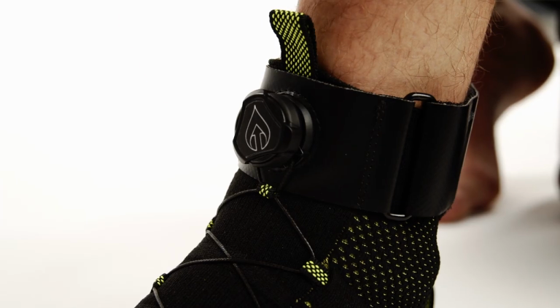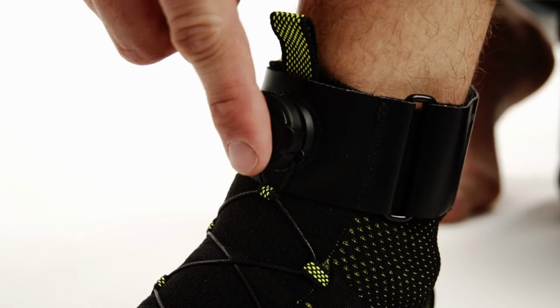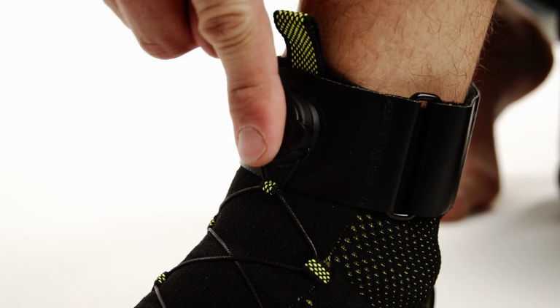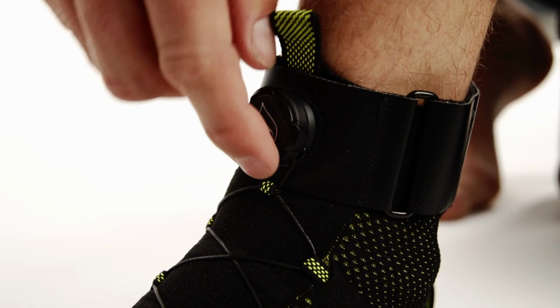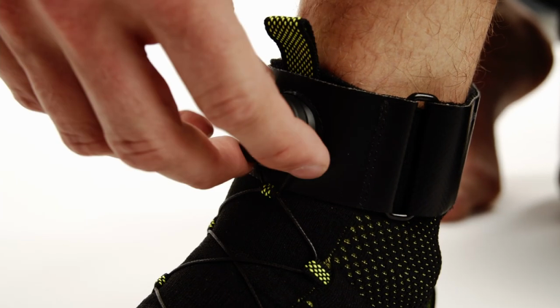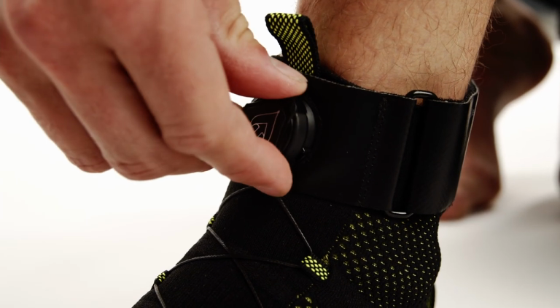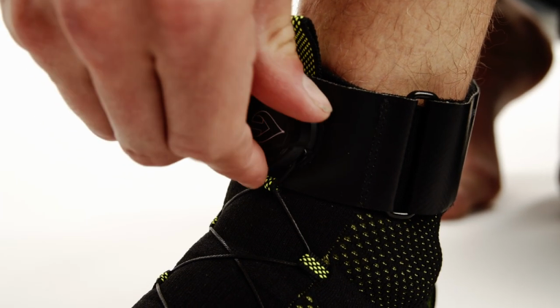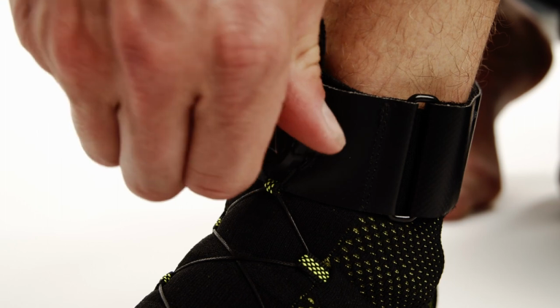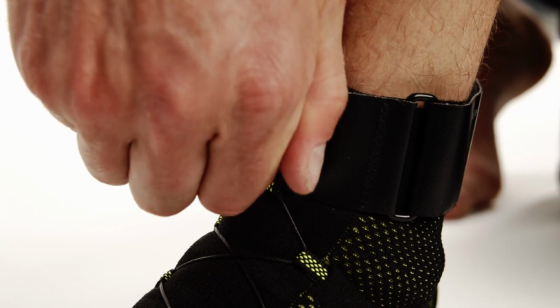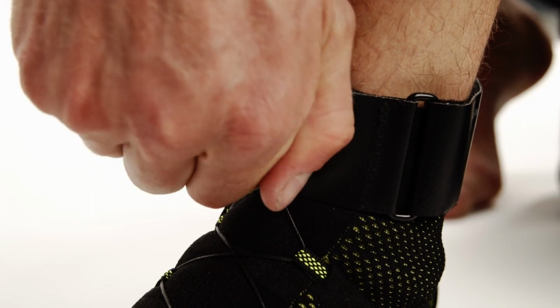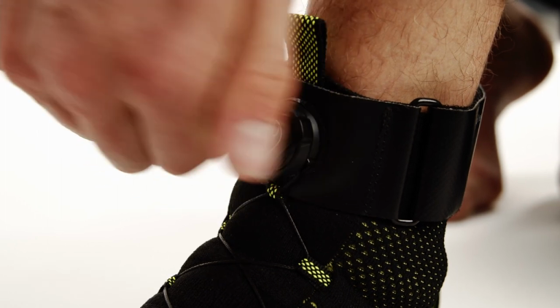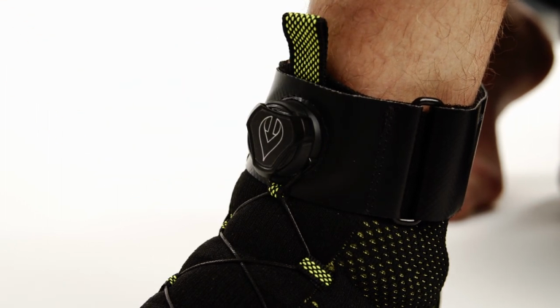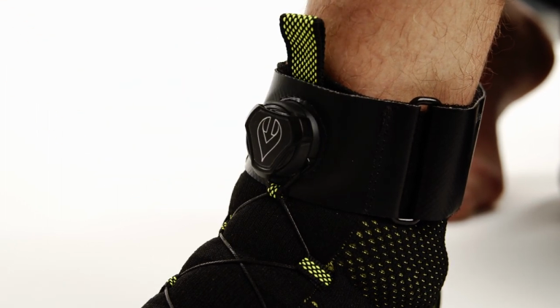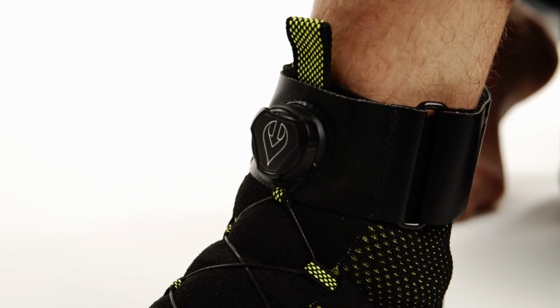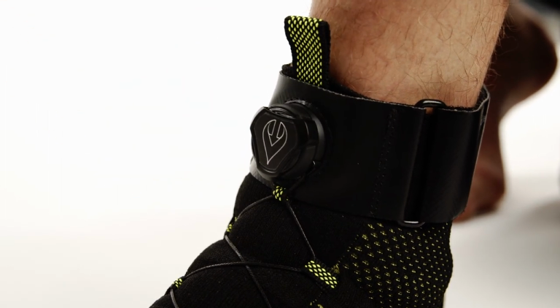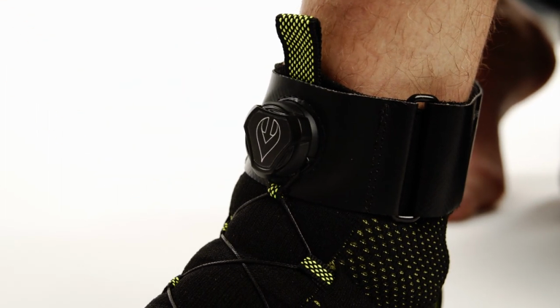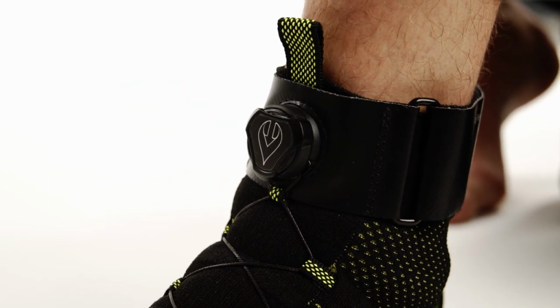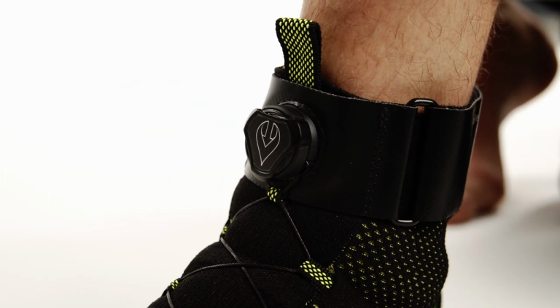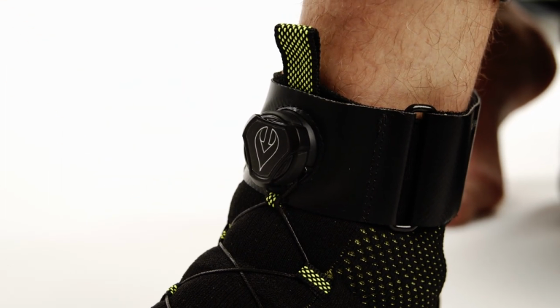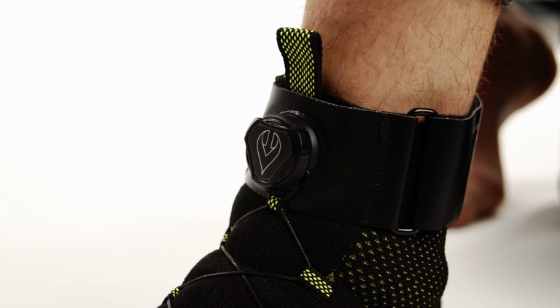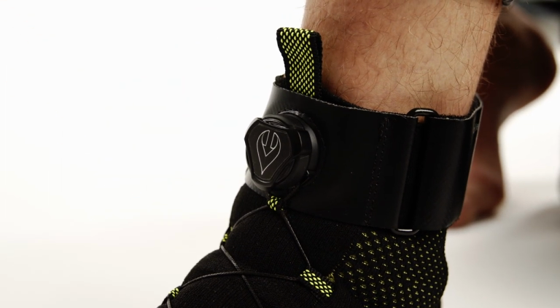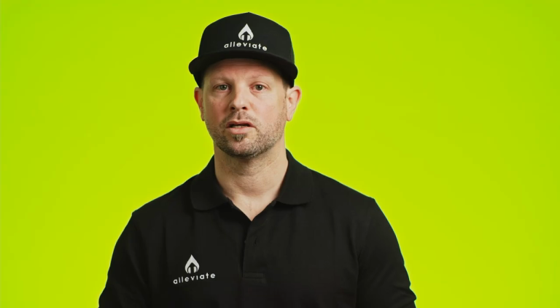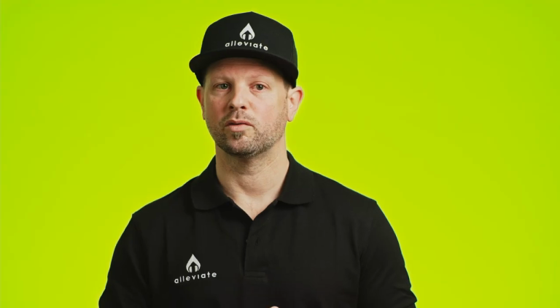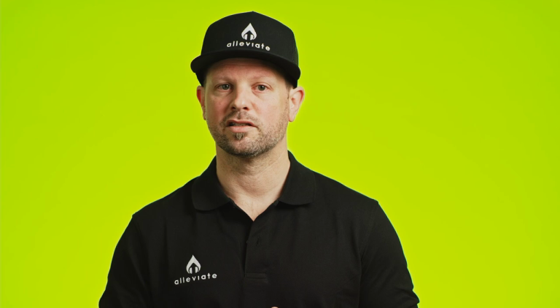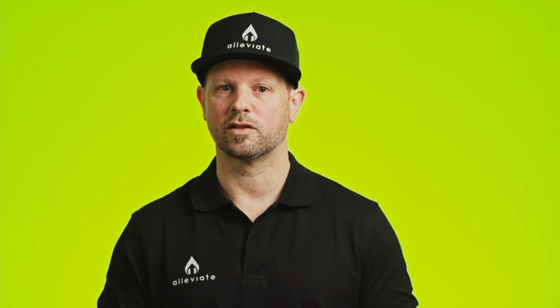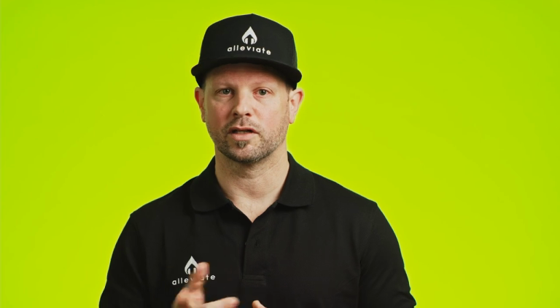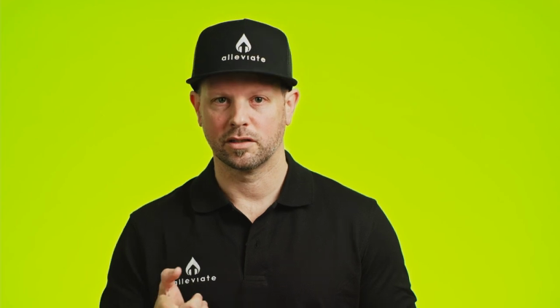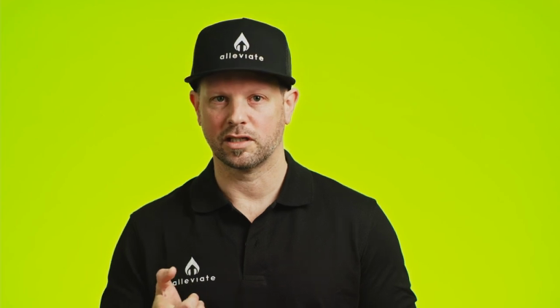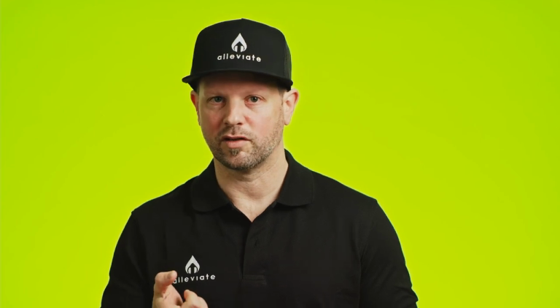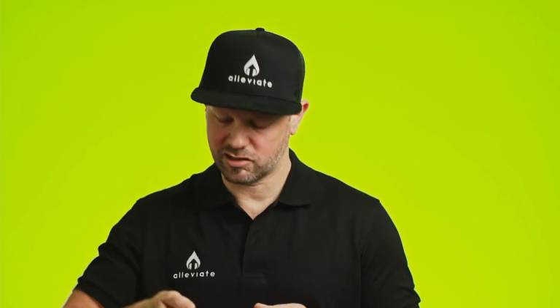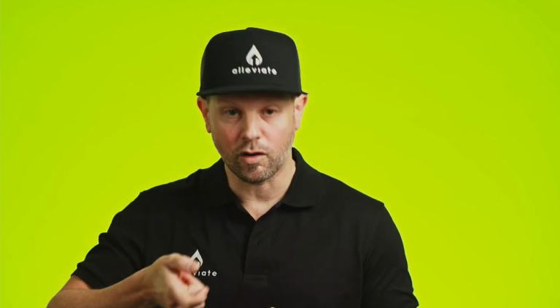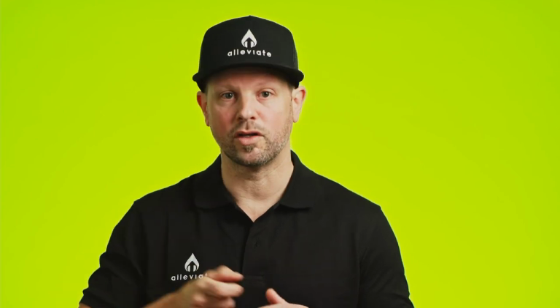Push the knob into place until it clicks and turn it clockwise to tighten the laces and secure the brace around your foot. You can hold the laces with your finger to get the fit that's just right for you.